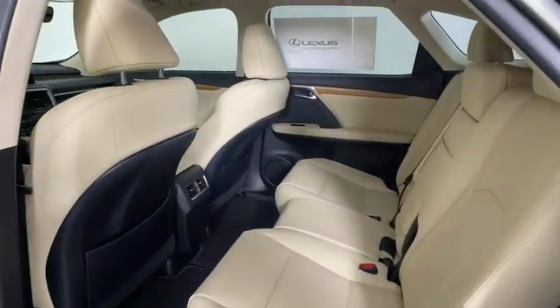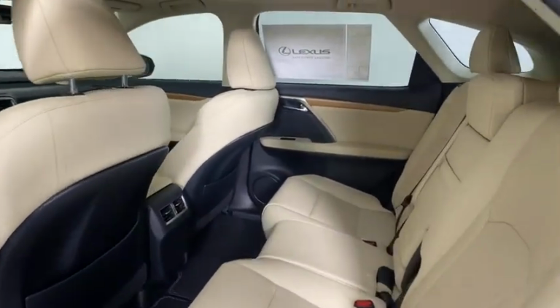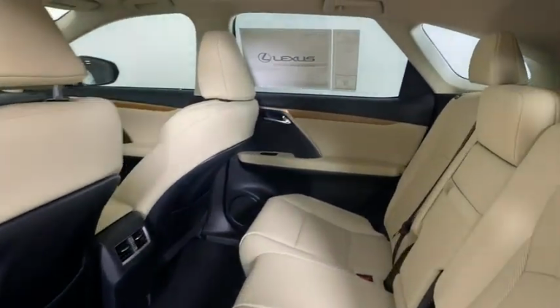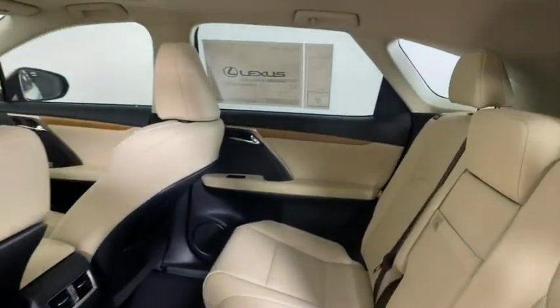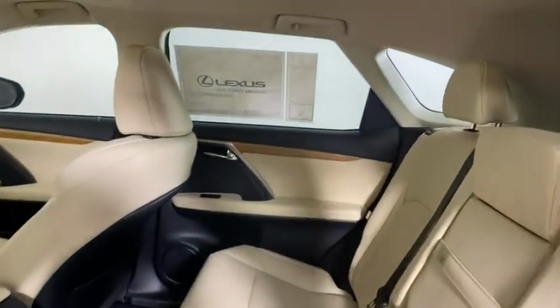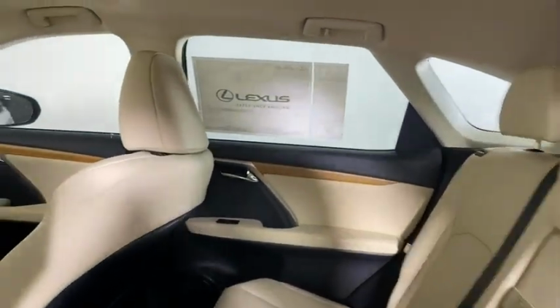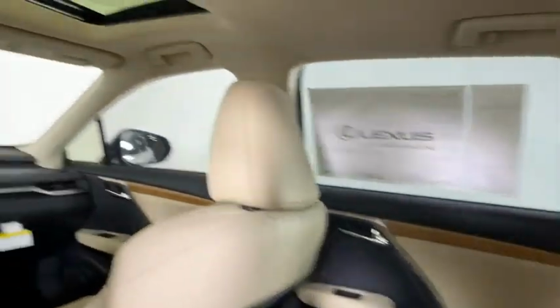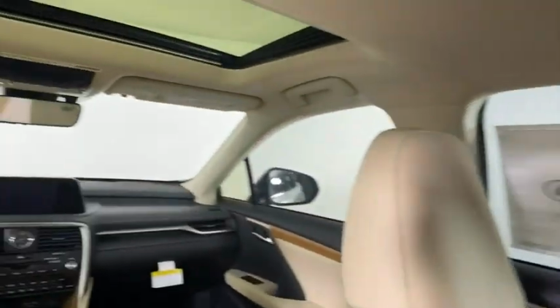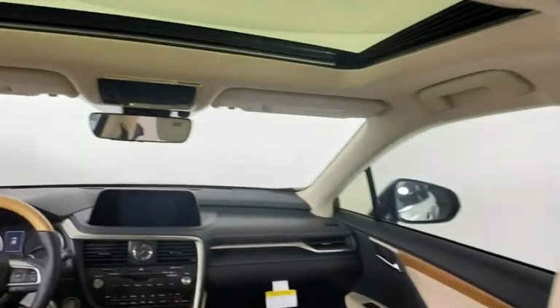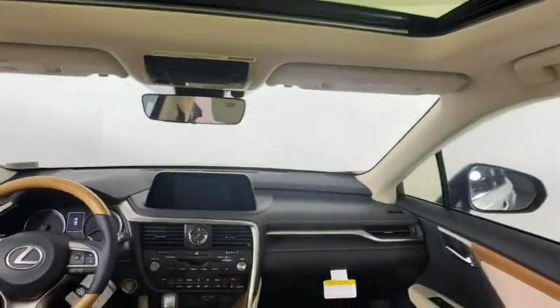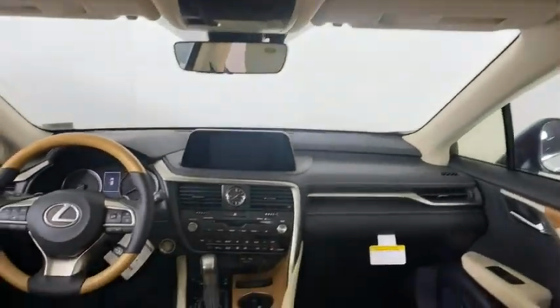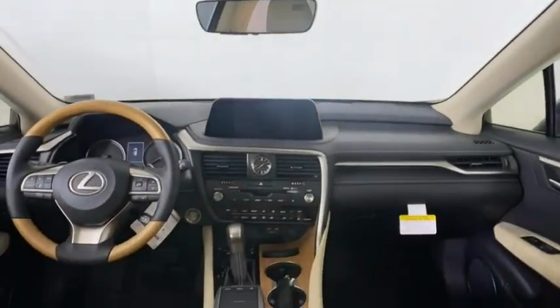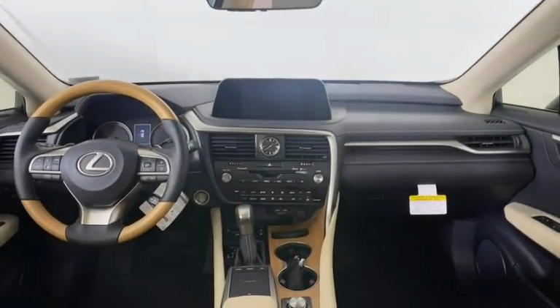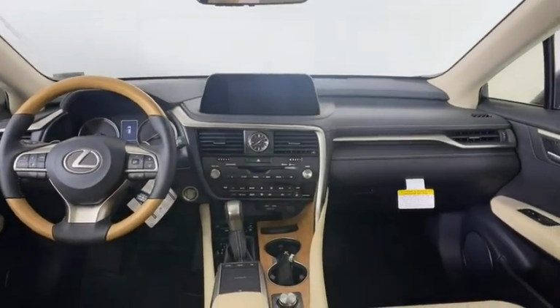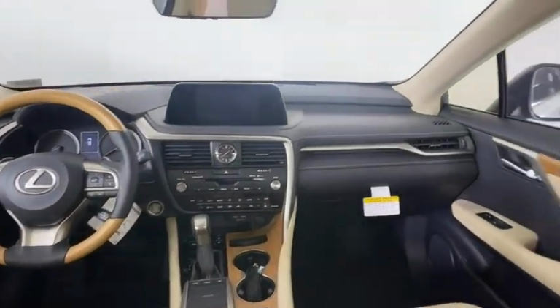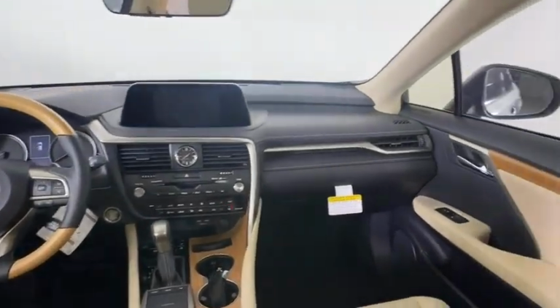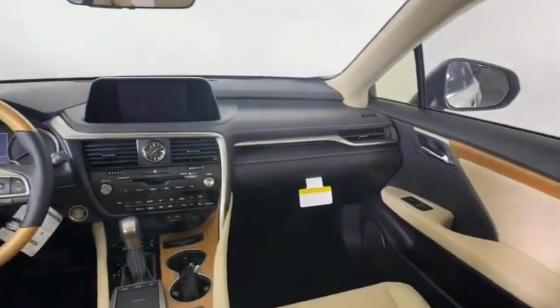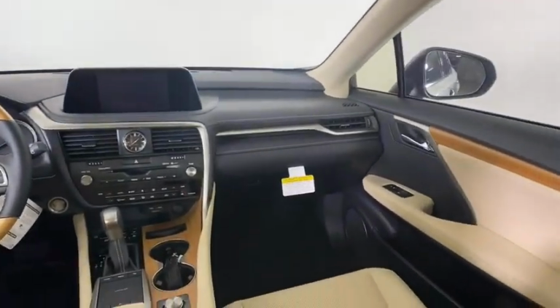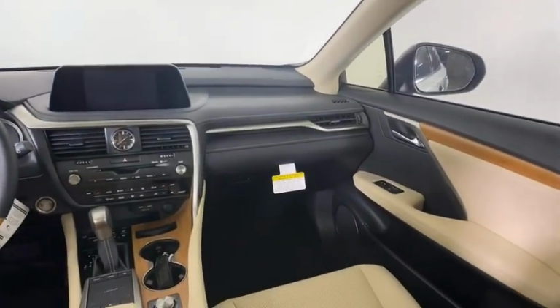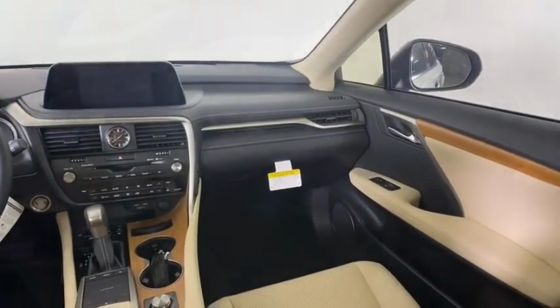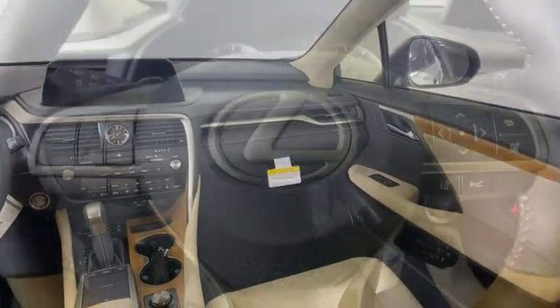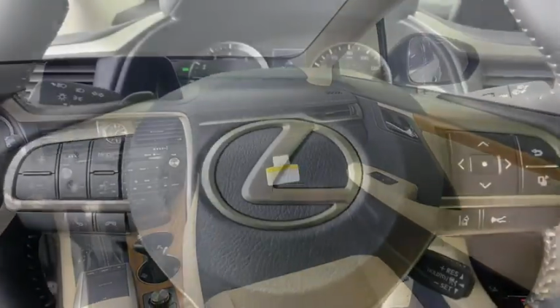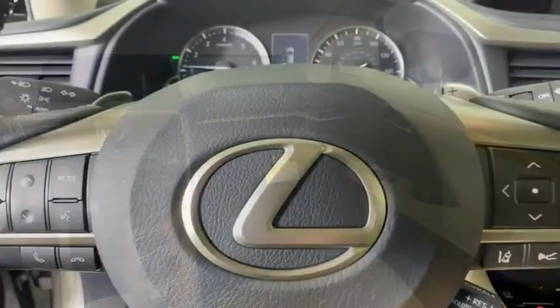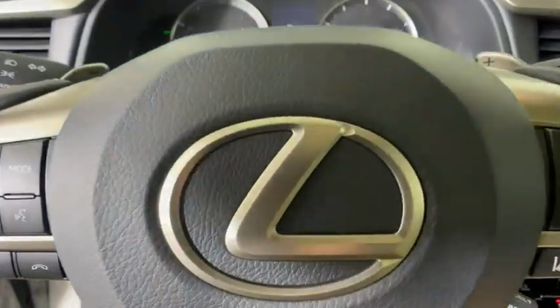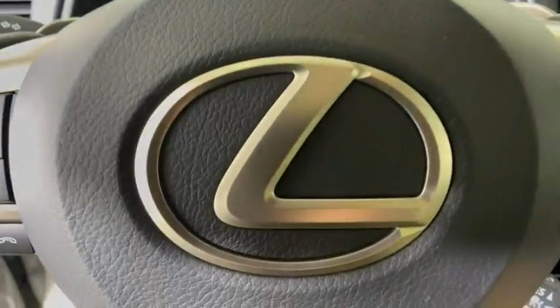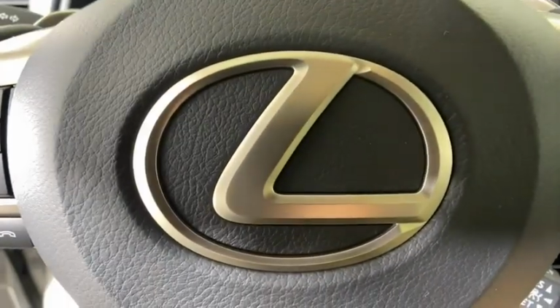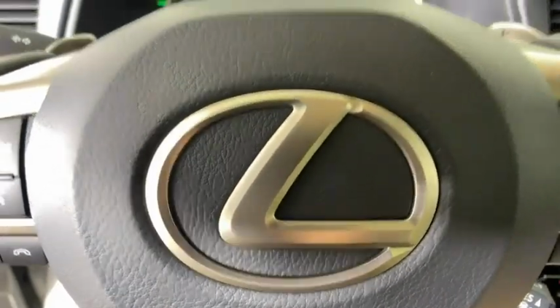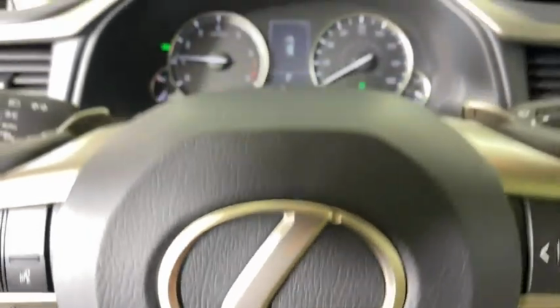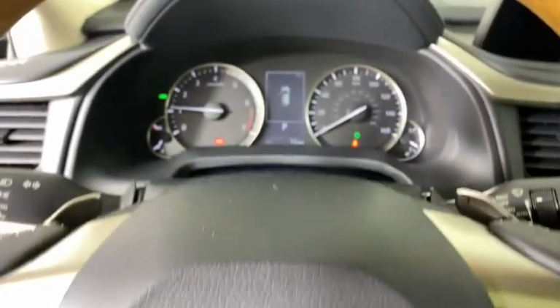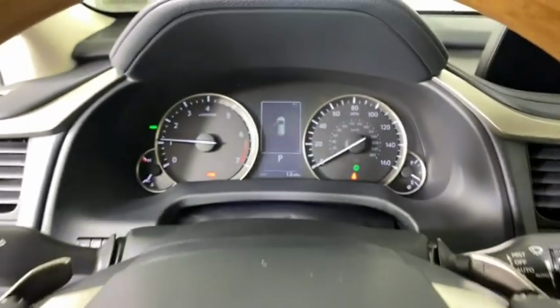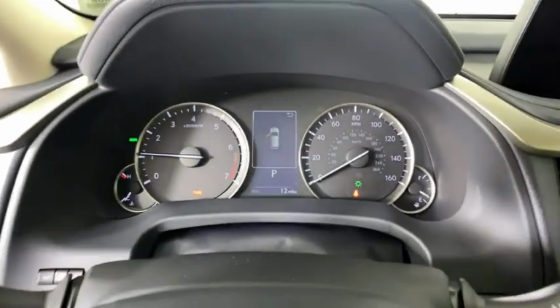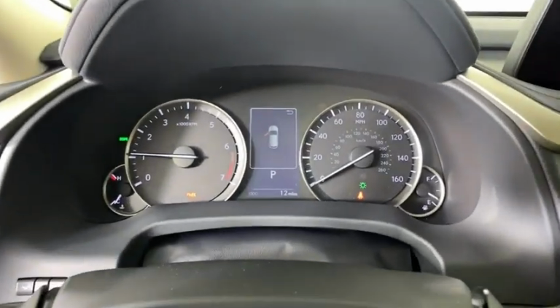Bluetooth, adjustable steering wheel, power steering, auto-dimming rear view mirror, four-wheel disc brakes, cruise control, floor mats, keyless start.